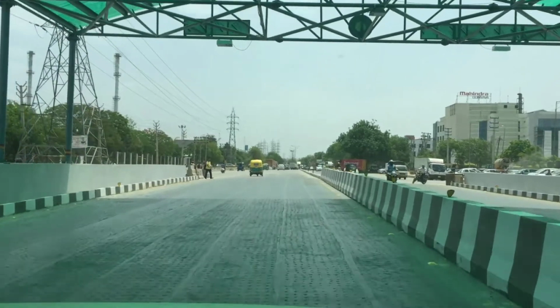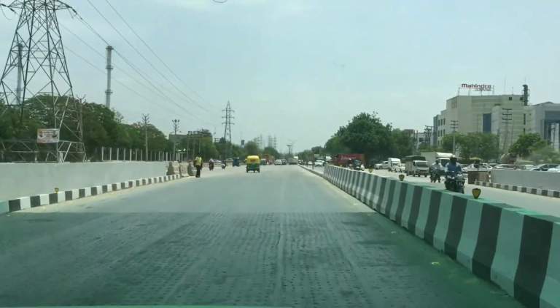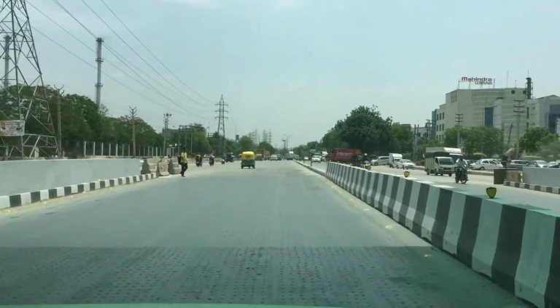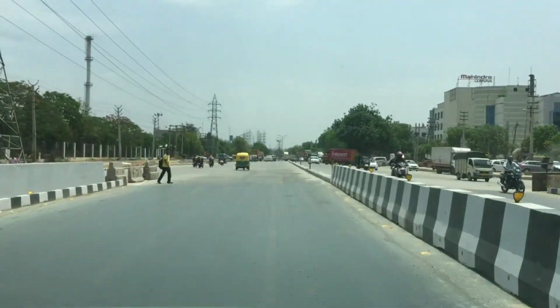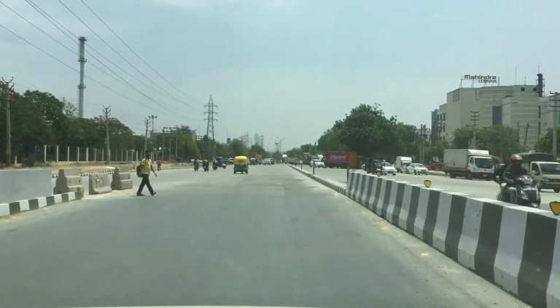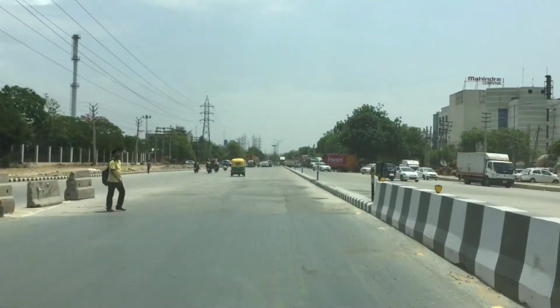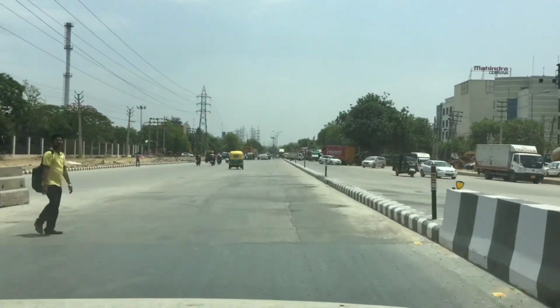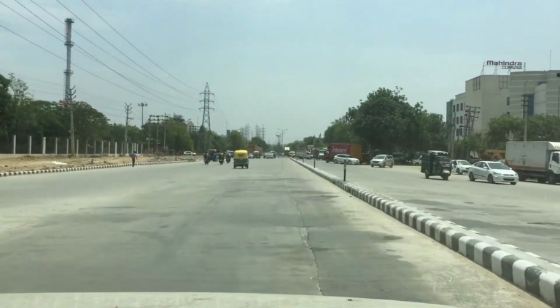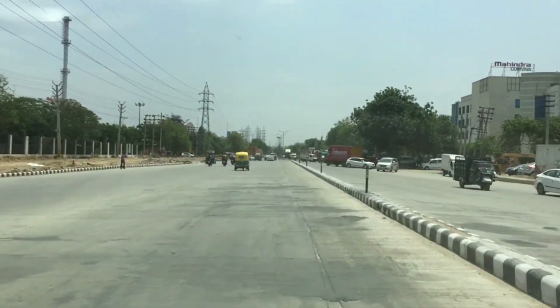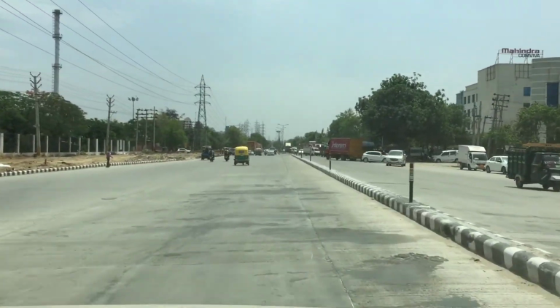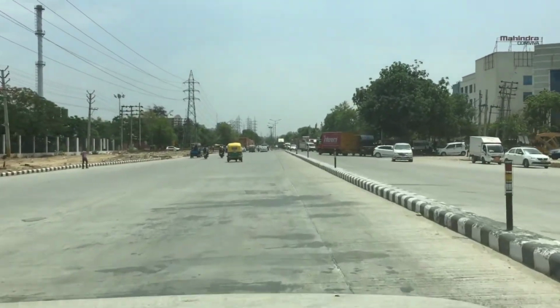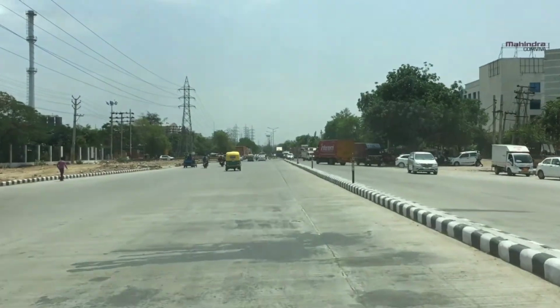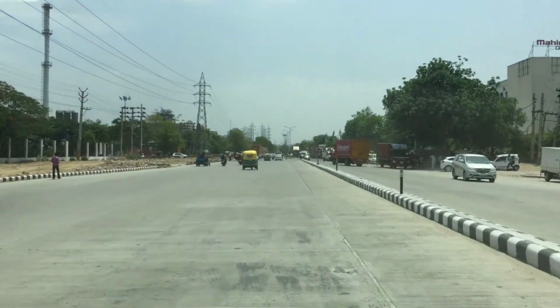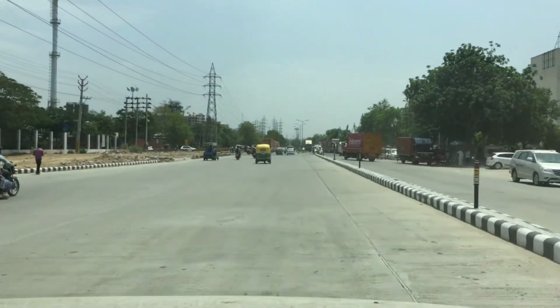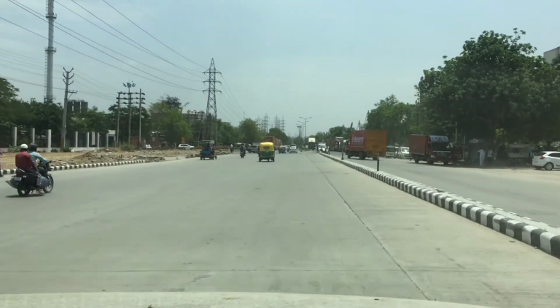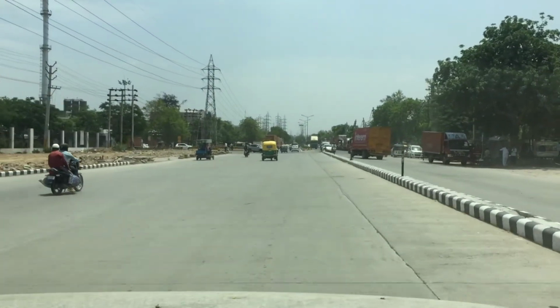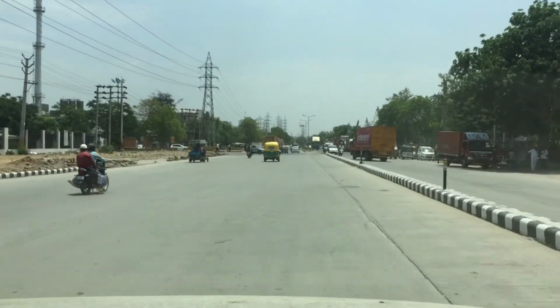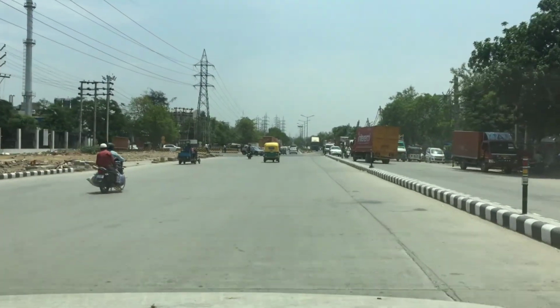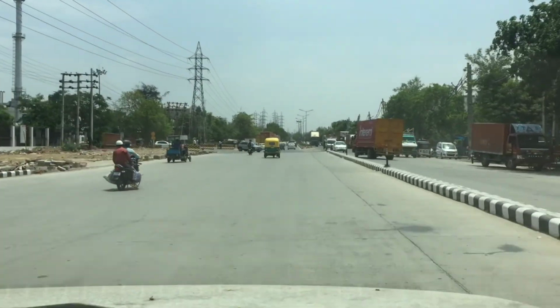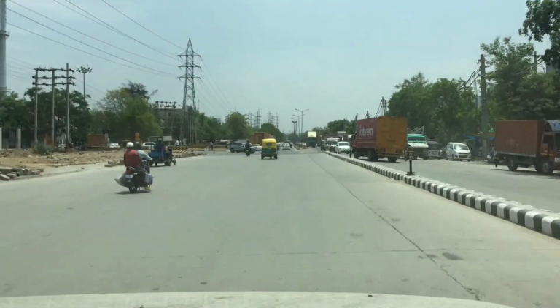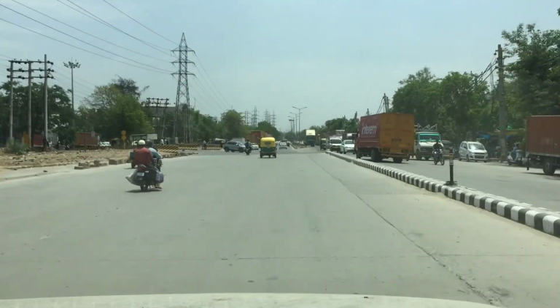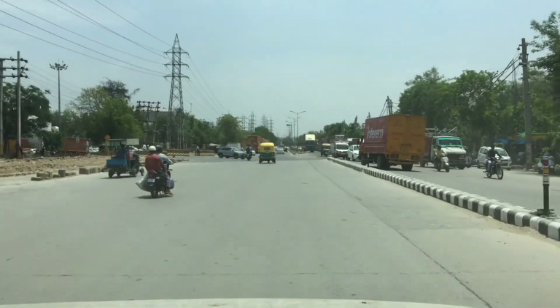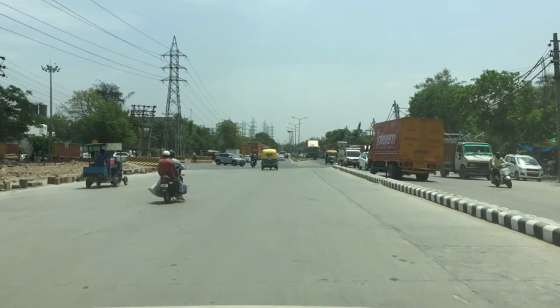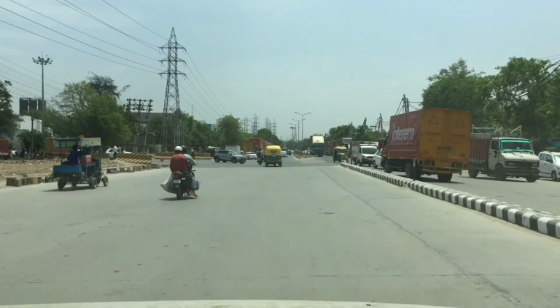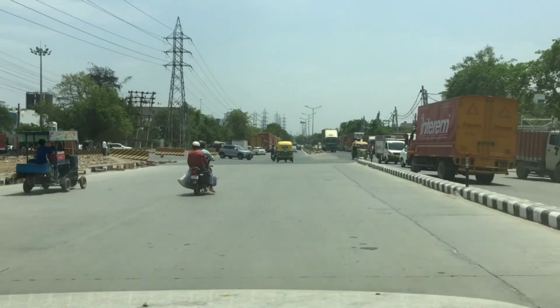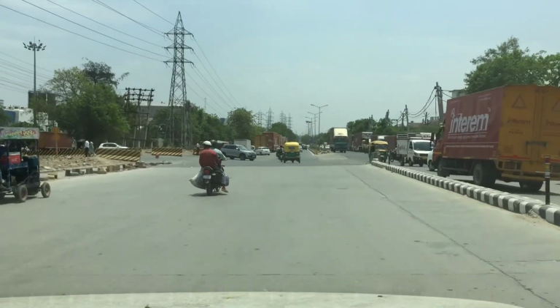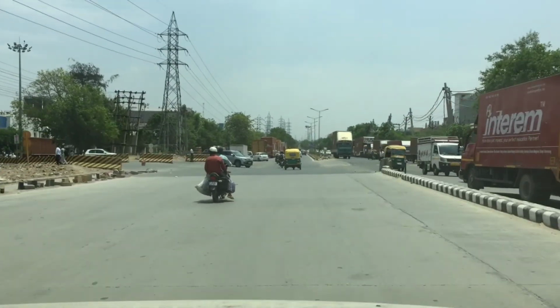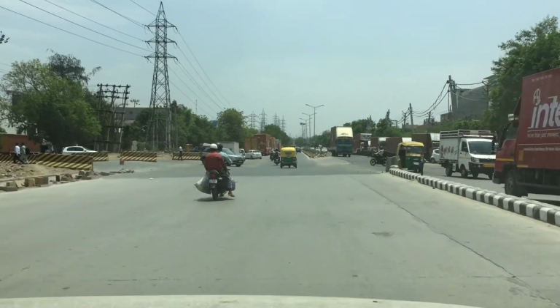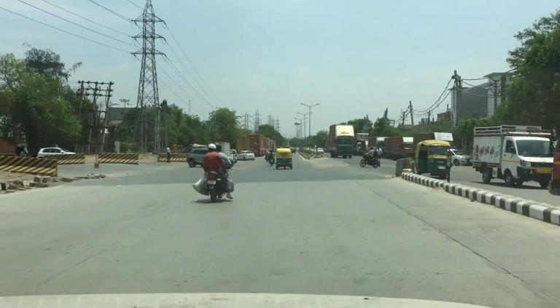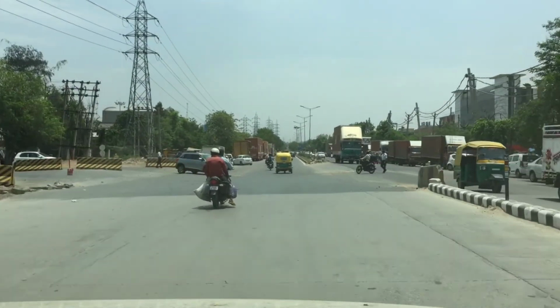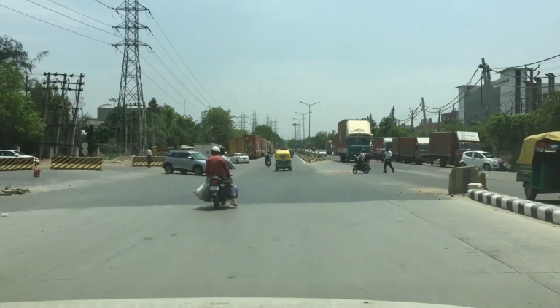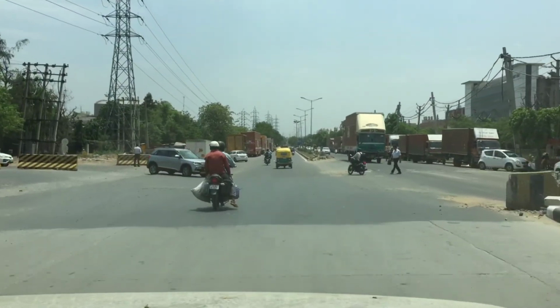Now you can easily access this underpass — if you want to go to Sector 10 Gurgaon, or you want to go to Patawadi, or you want to go to Jhajjar, you can easily access this underpass without any jam at all.